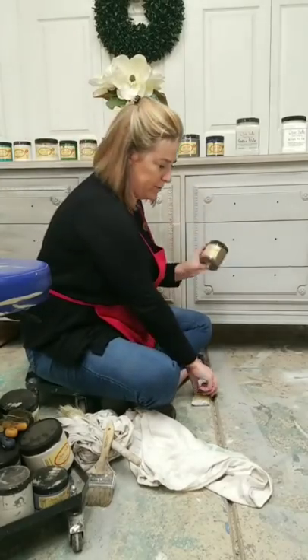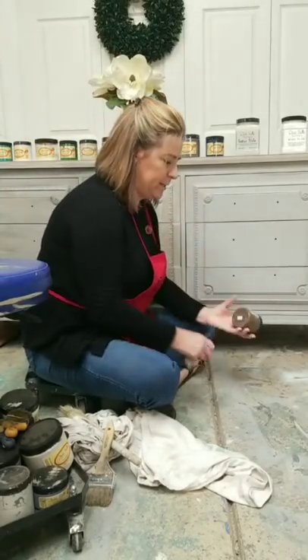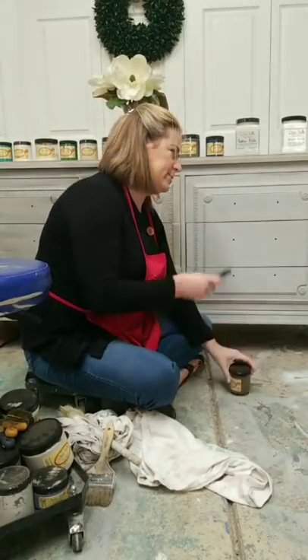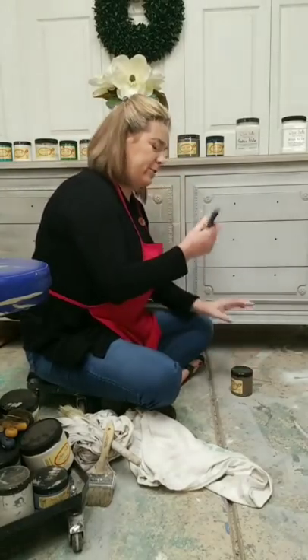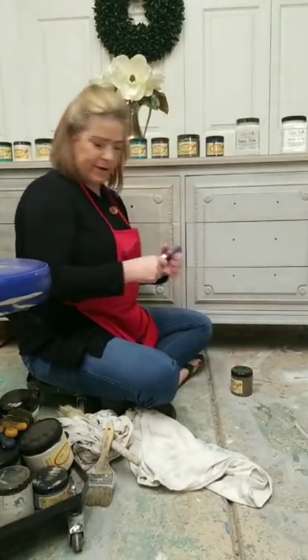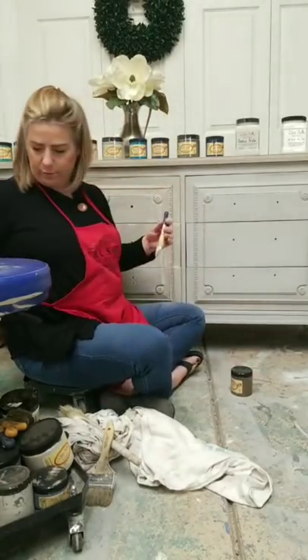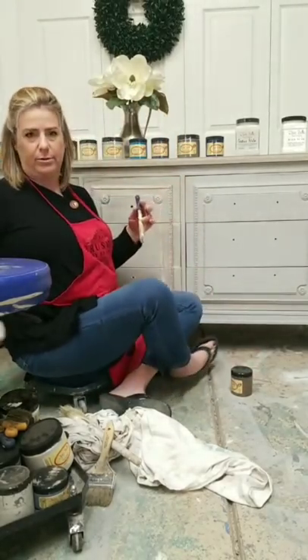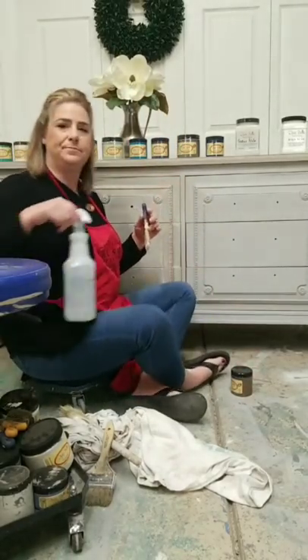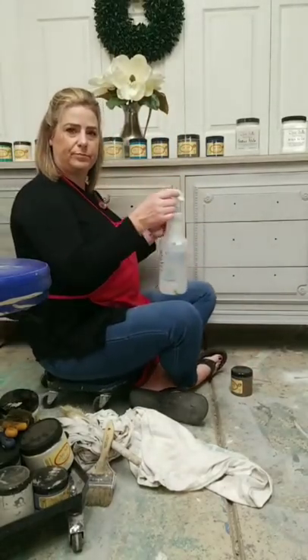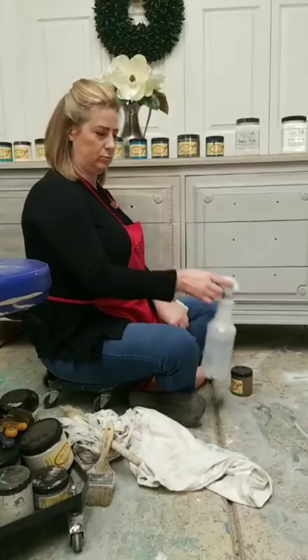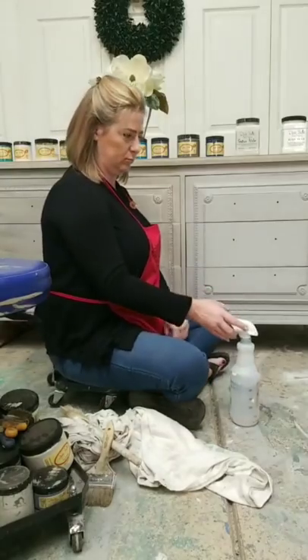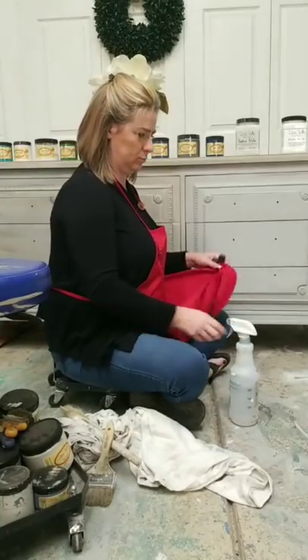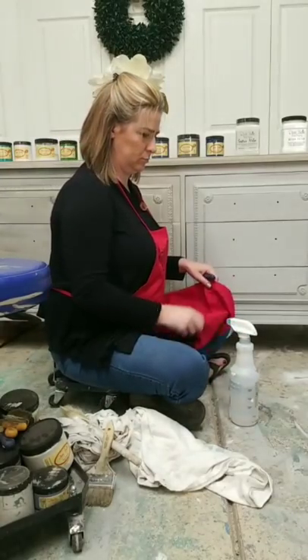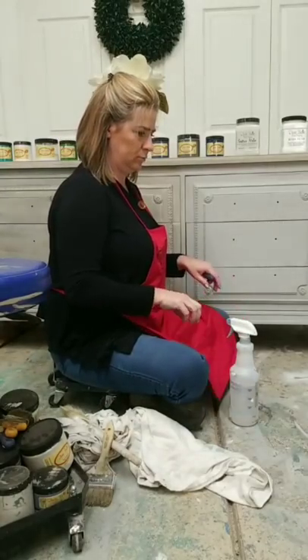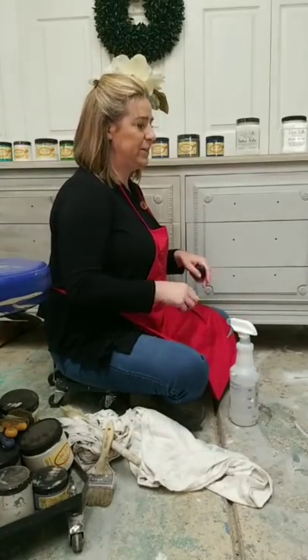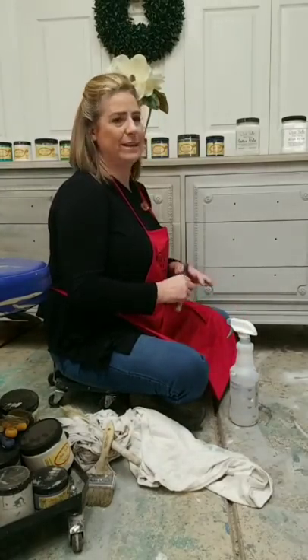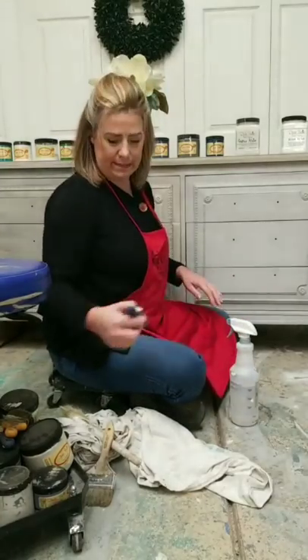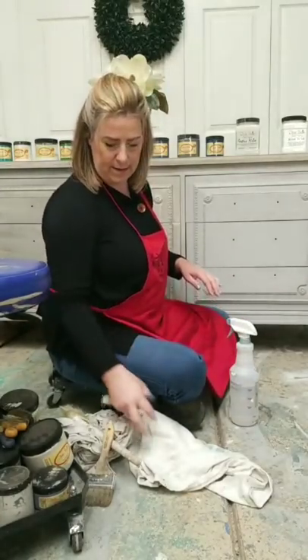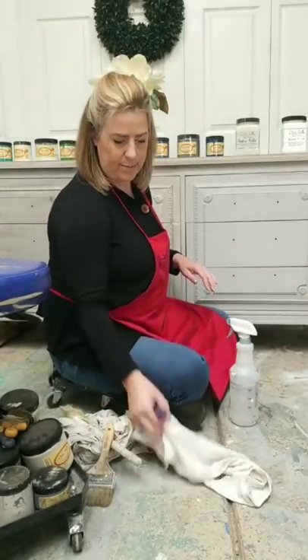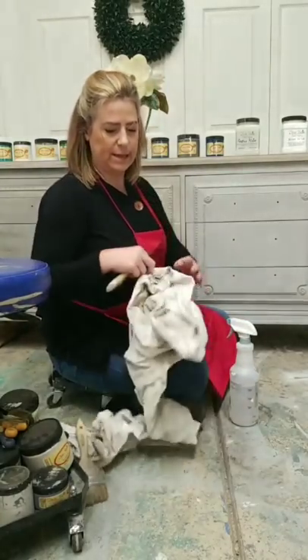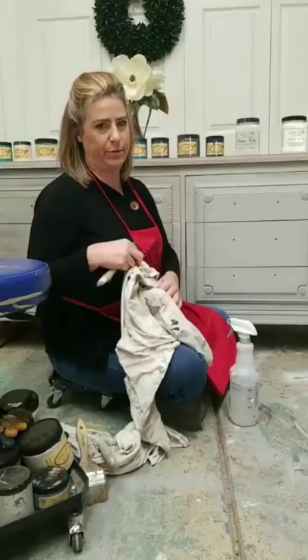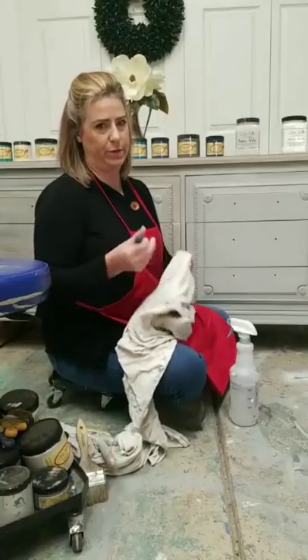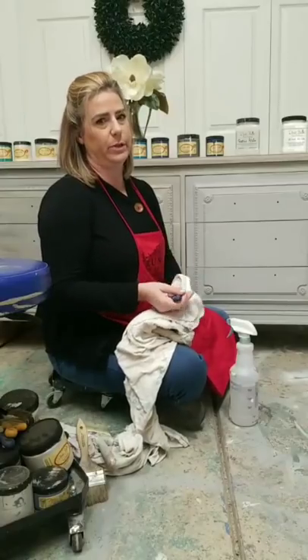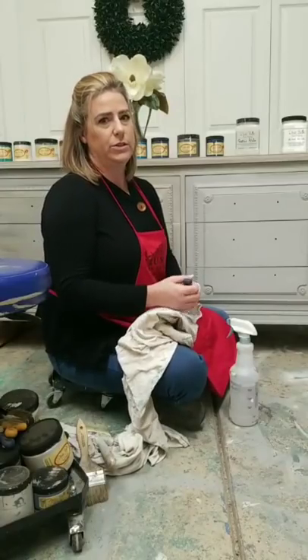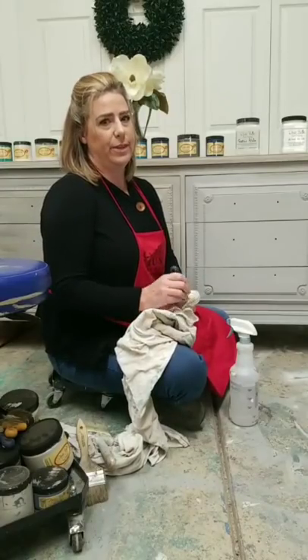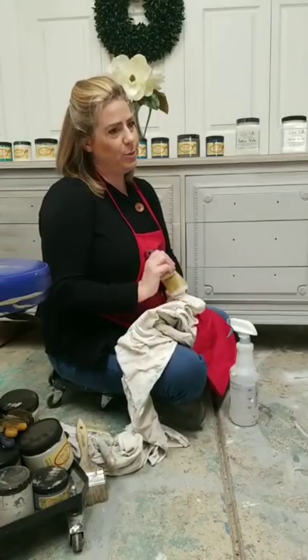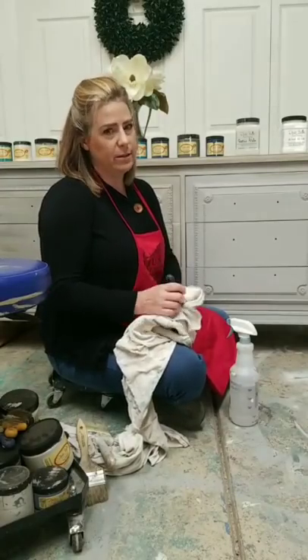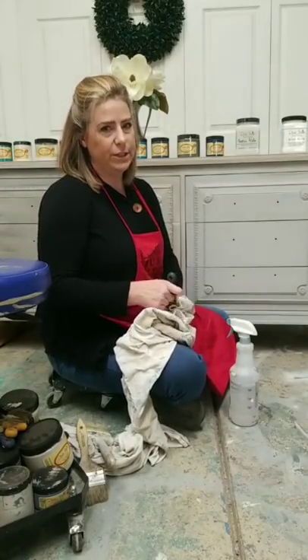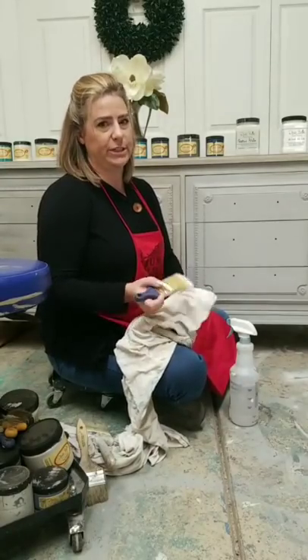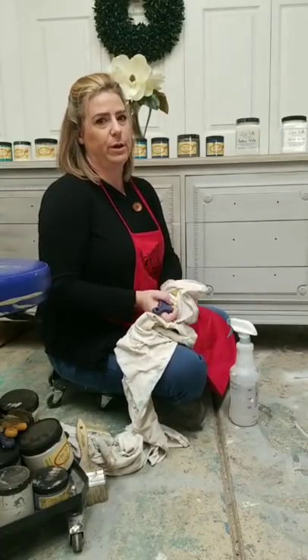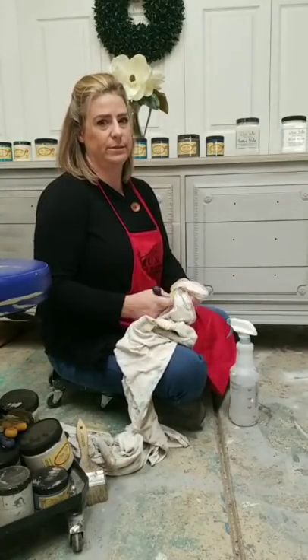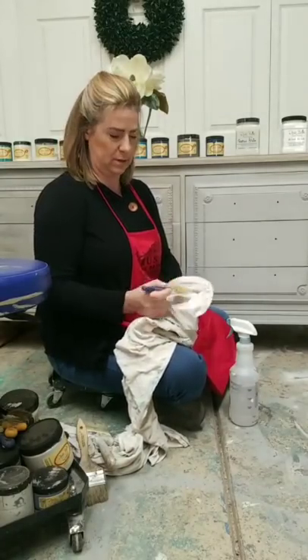Someone wants to know if Slick Stick has shellac in it — no, it doesn't. It's not going to prevent bleed-through, so for that you would still need to use Dixie Belle Boss.